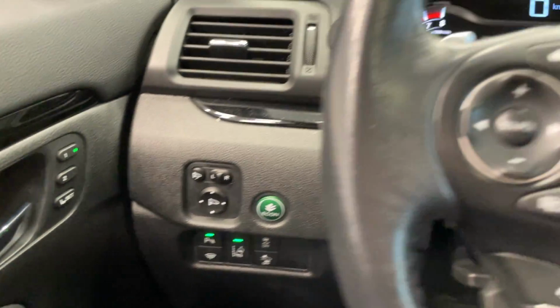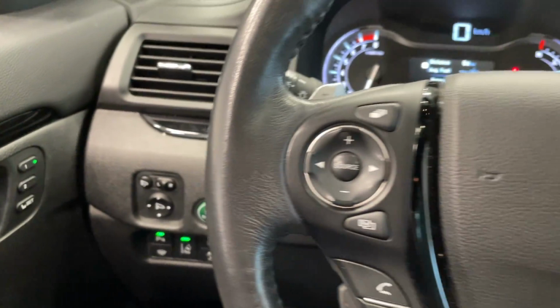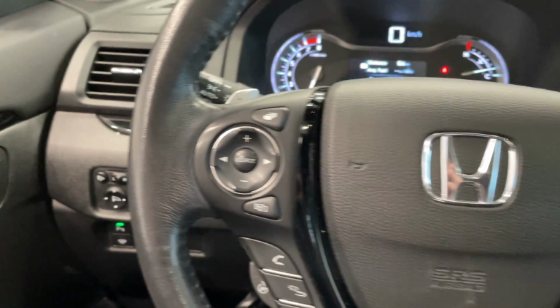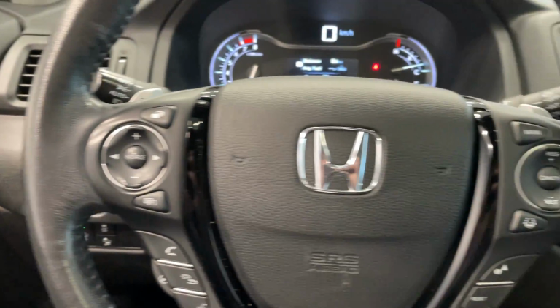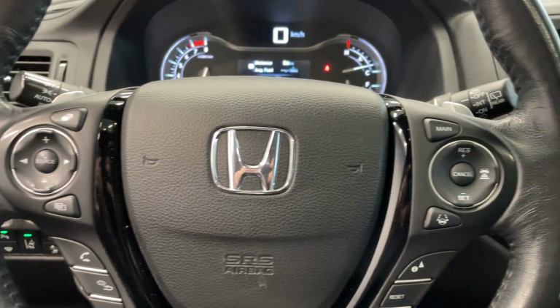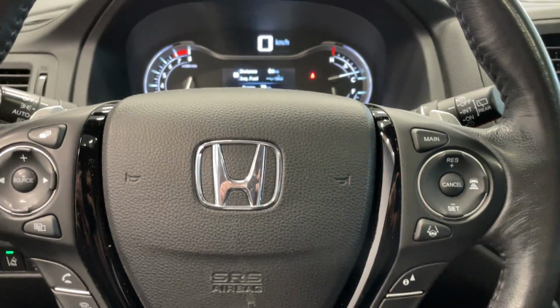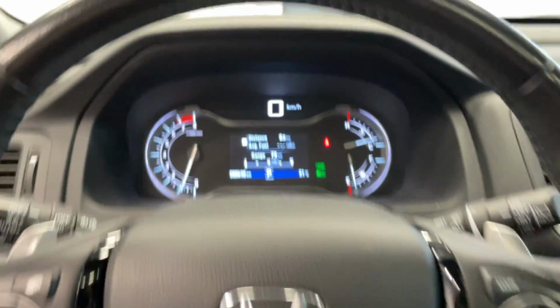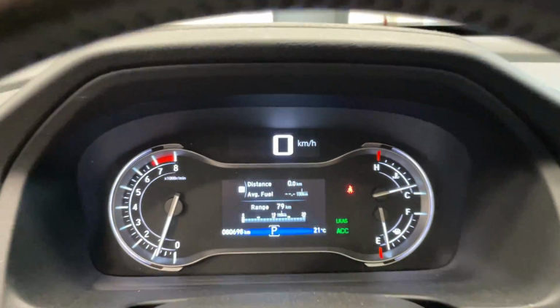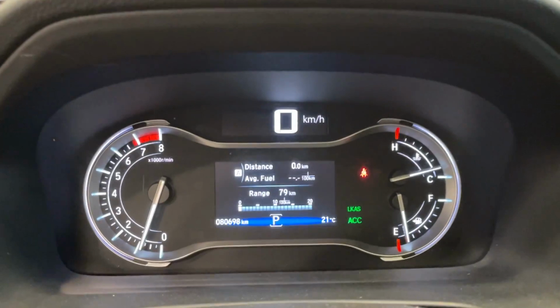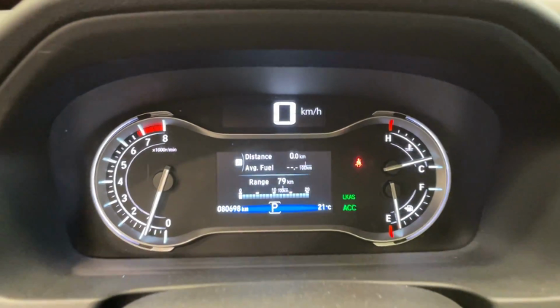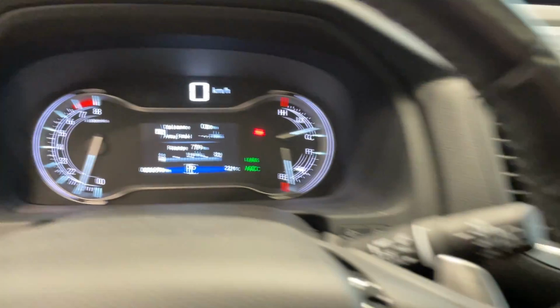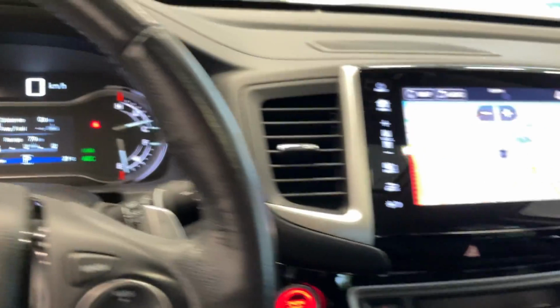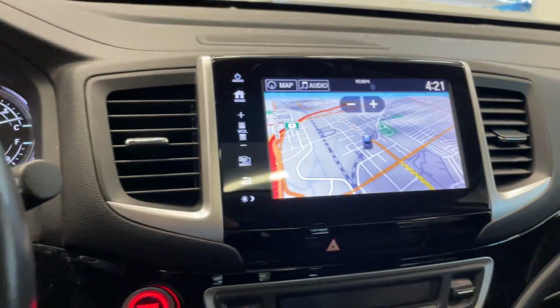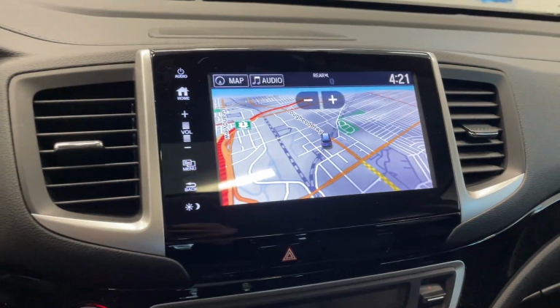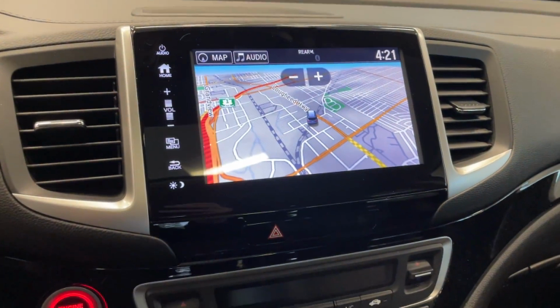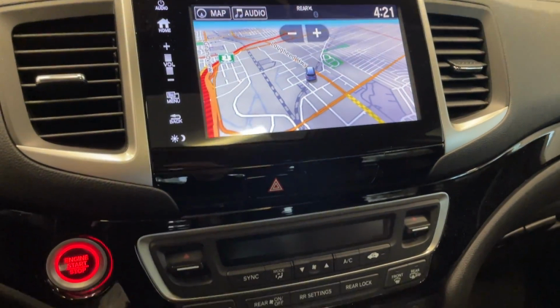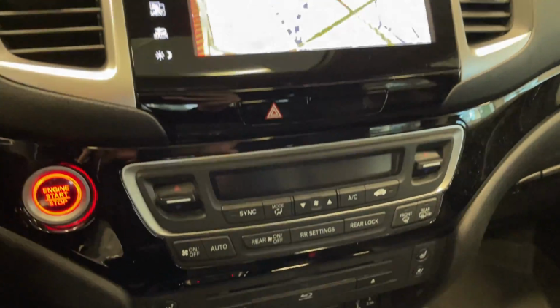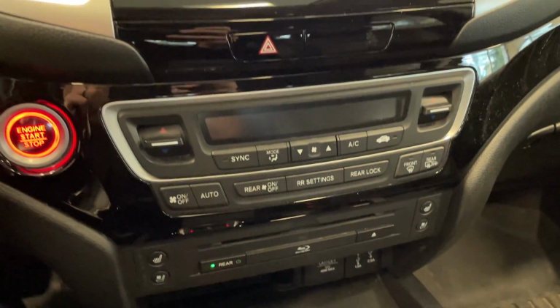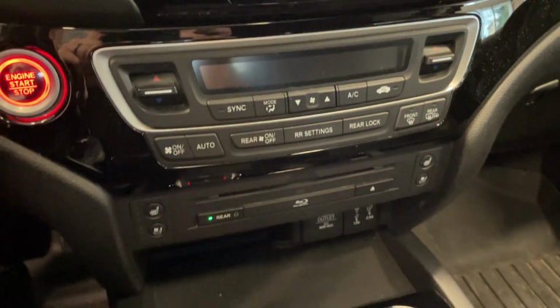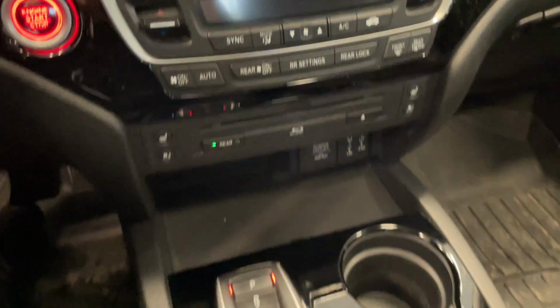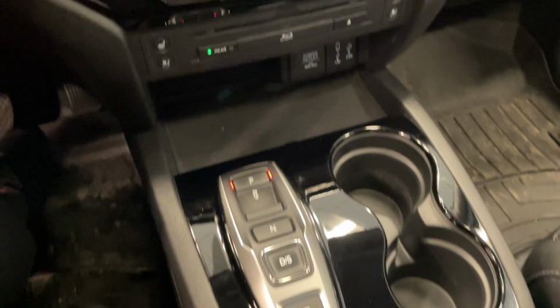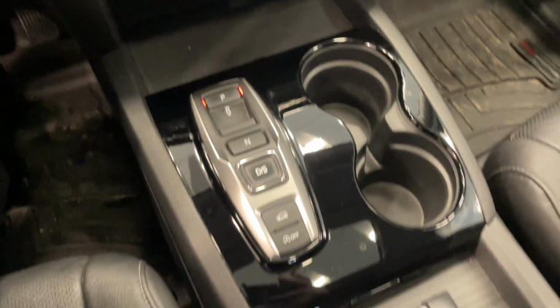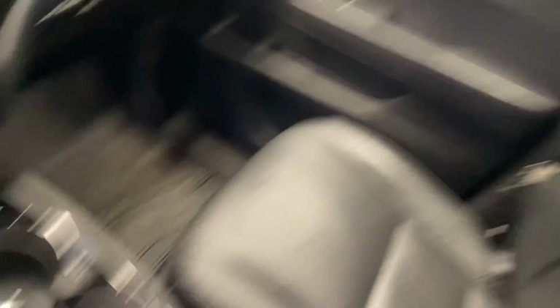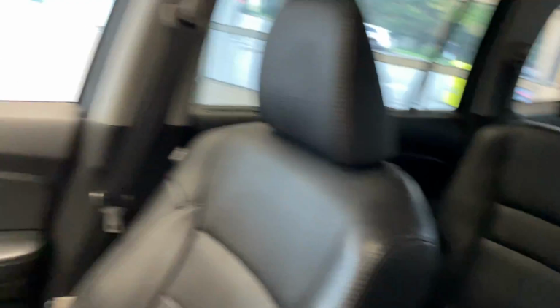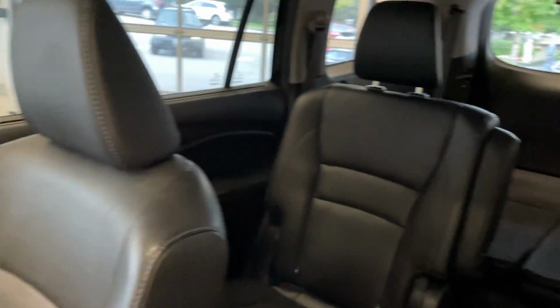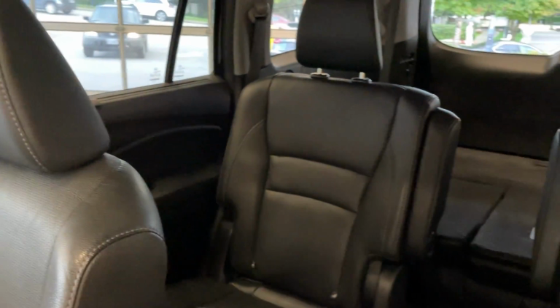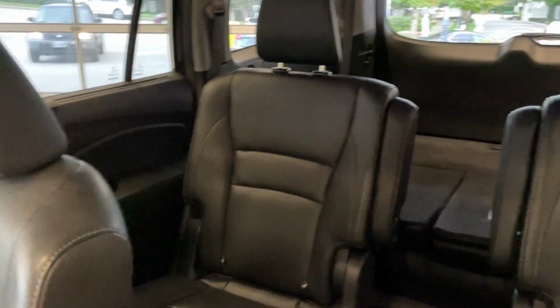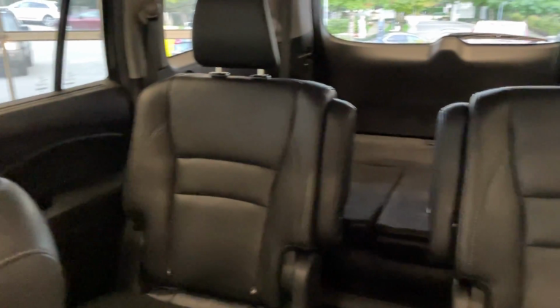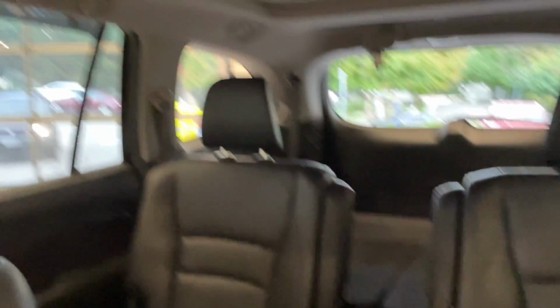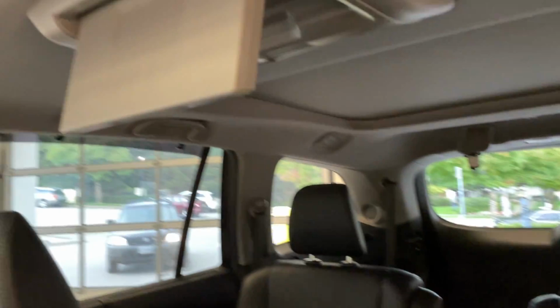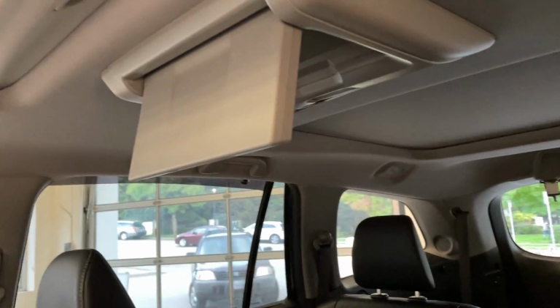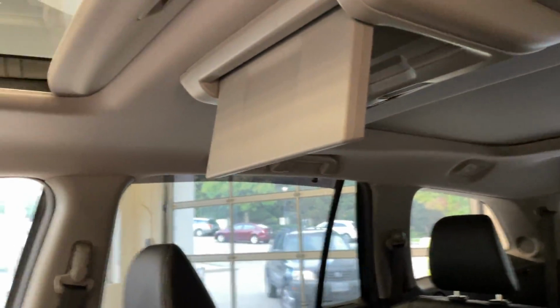Got all your steering wheel controls there. This vehicle only has 80,000 kilometers. Your full touchscreen with navigation, push-button start, temperature controls, and a quick look at the rear seating there — and the rear entertainment system.